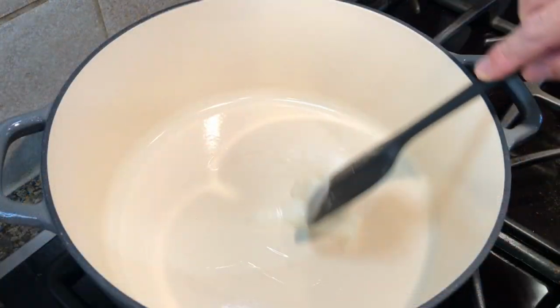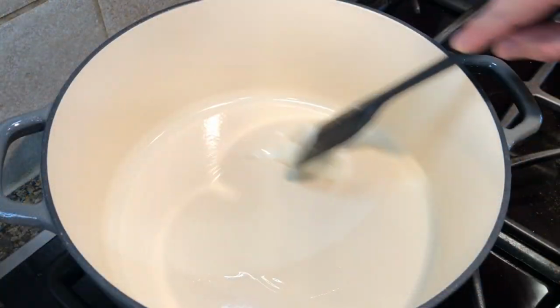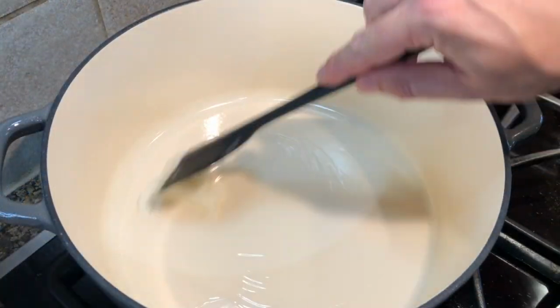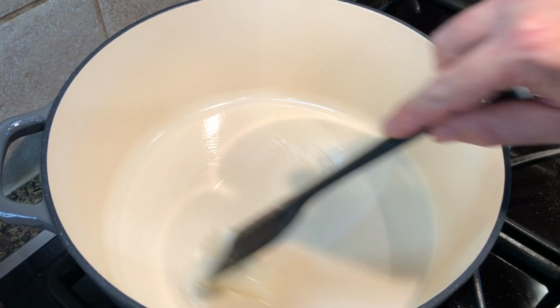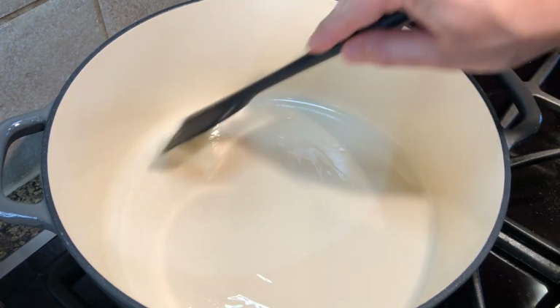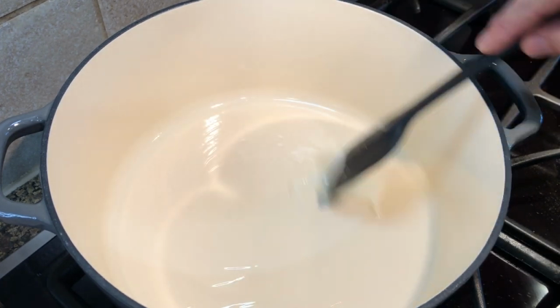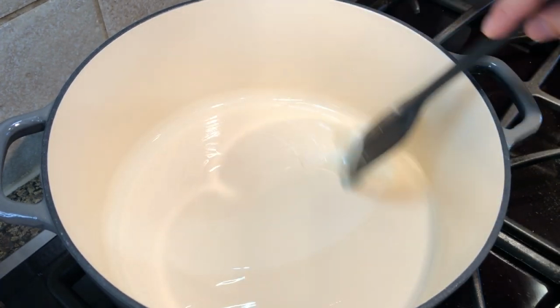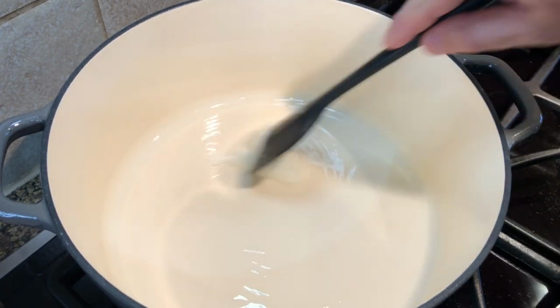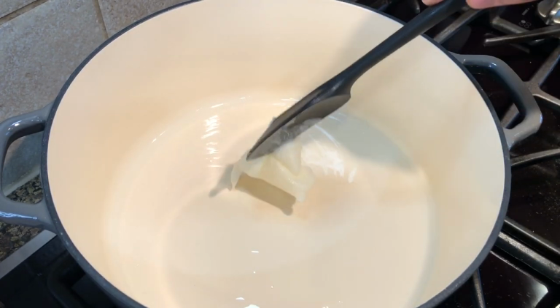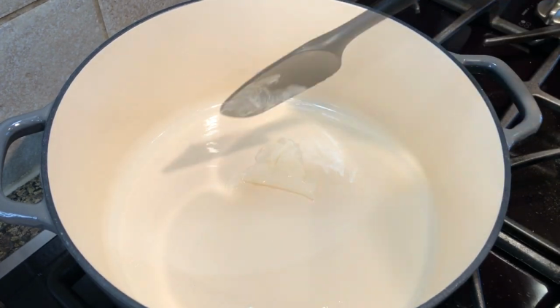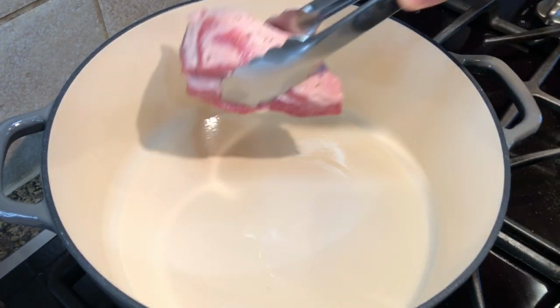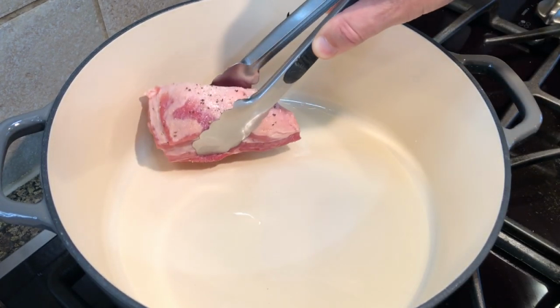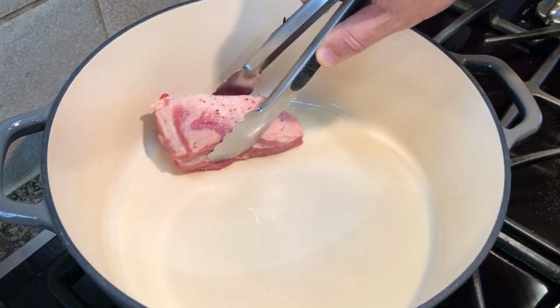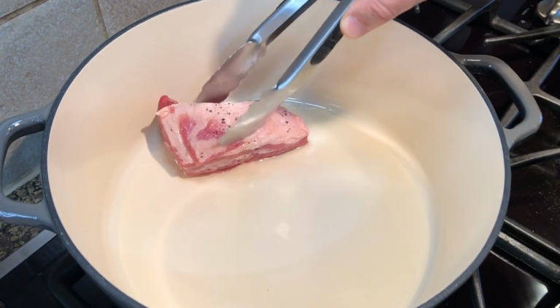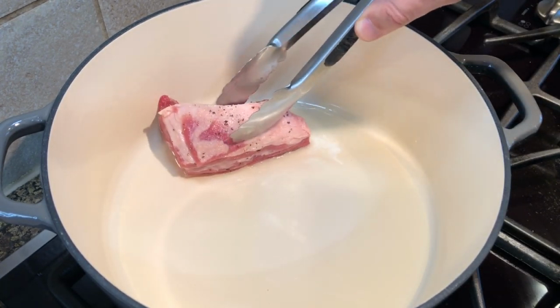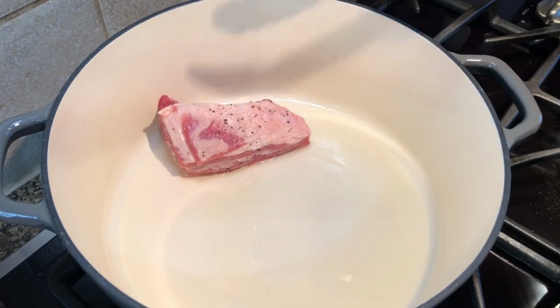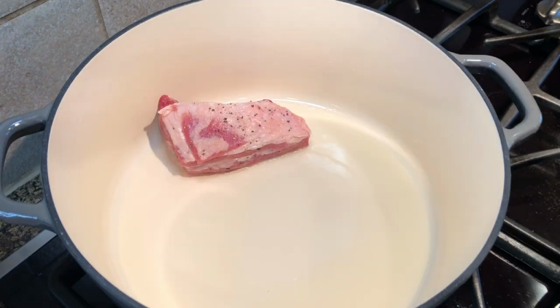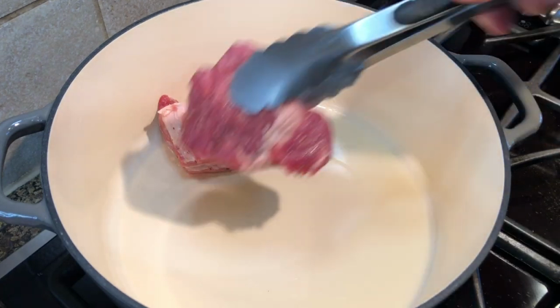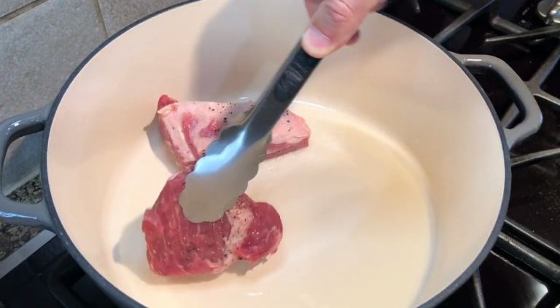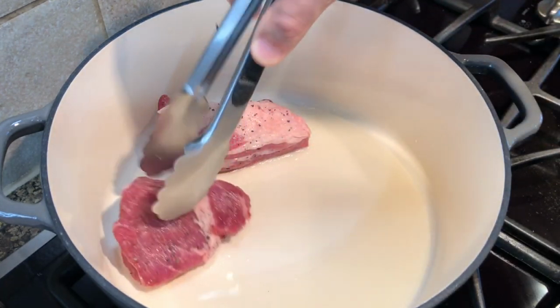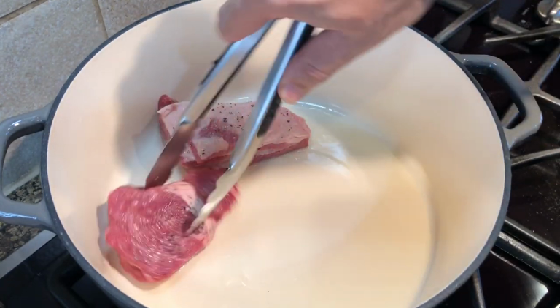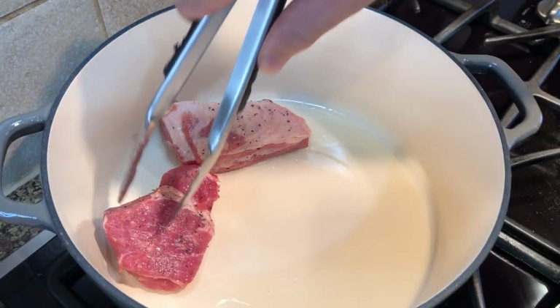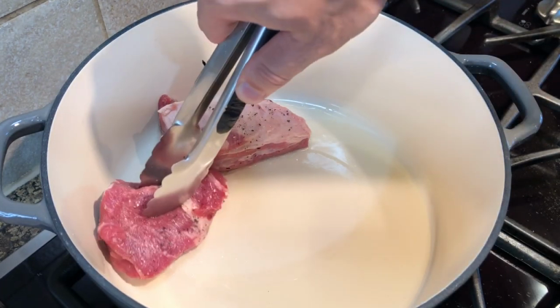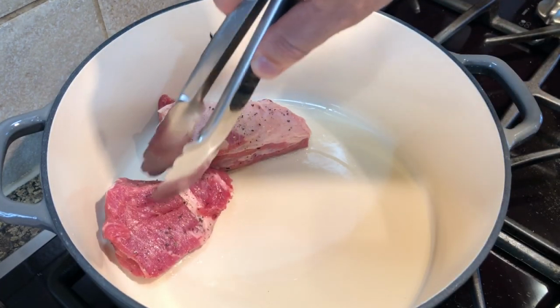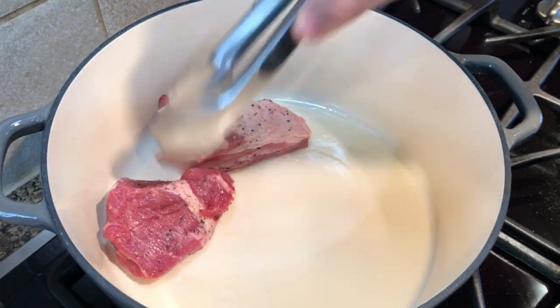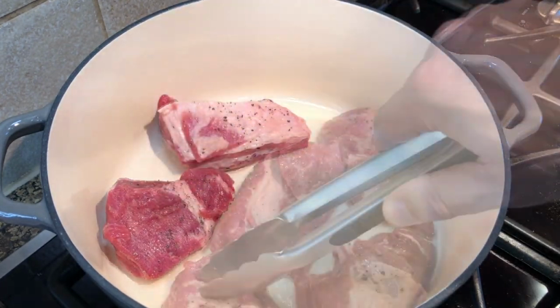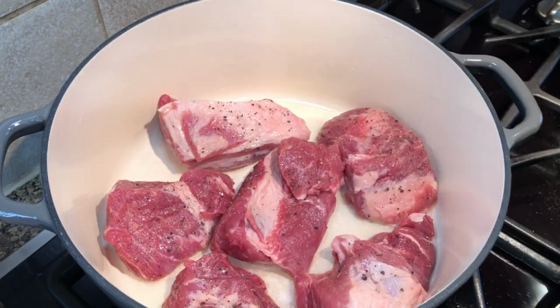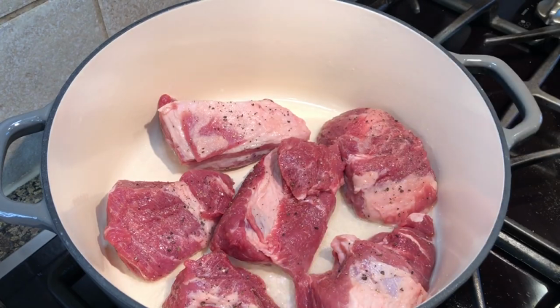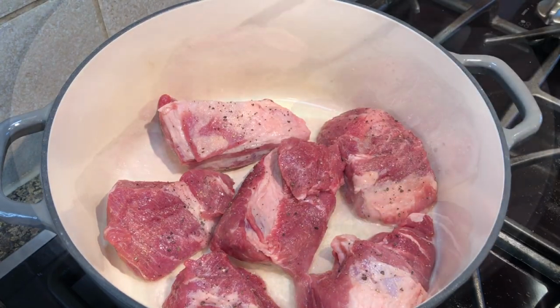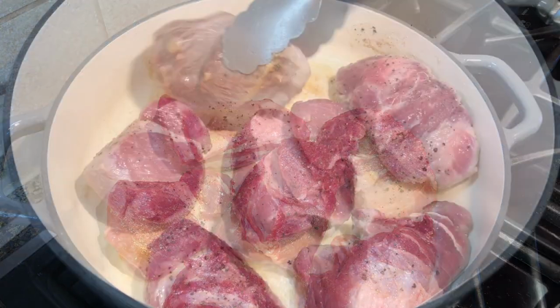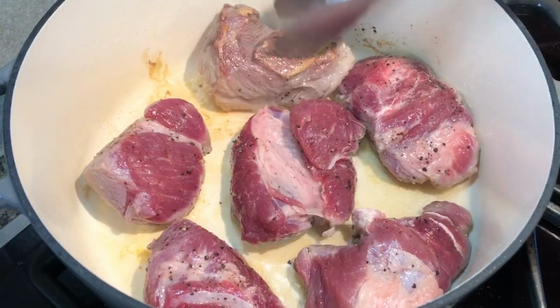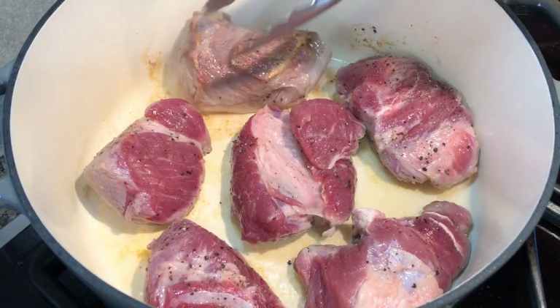Next, on a large pan or dutch oven, melt a good amount of lard. Add the pork and brown it on both sides. Do not crowd the pan. You want the meat to get a nice color without steaming. Brown it in two batches if needed.